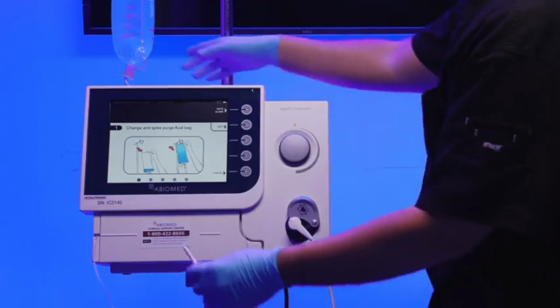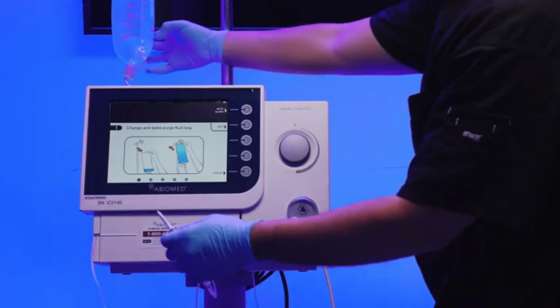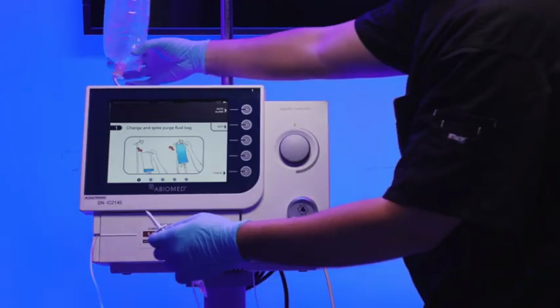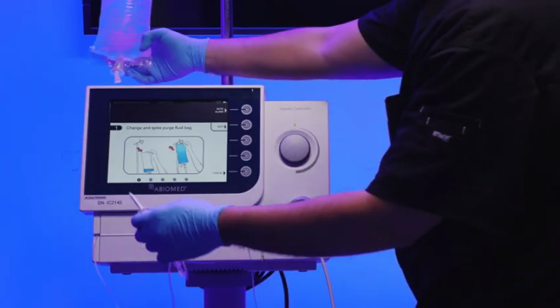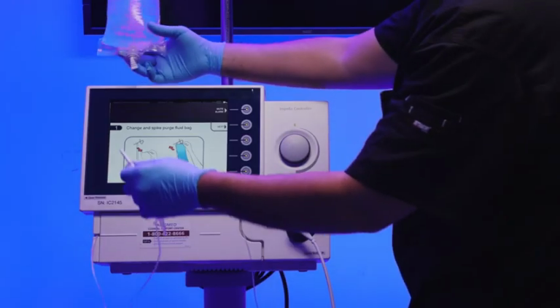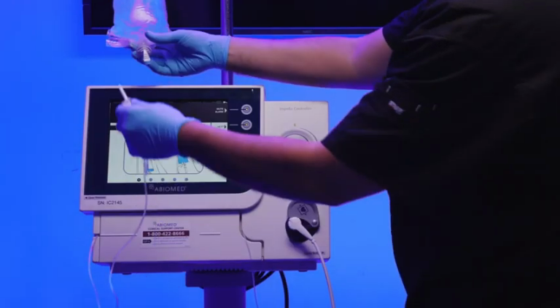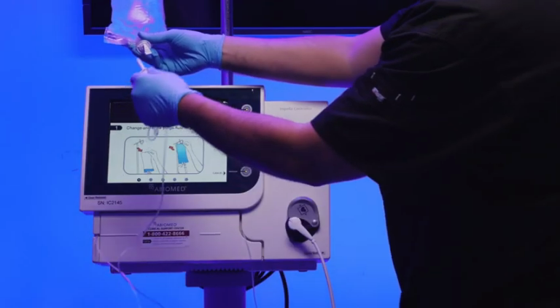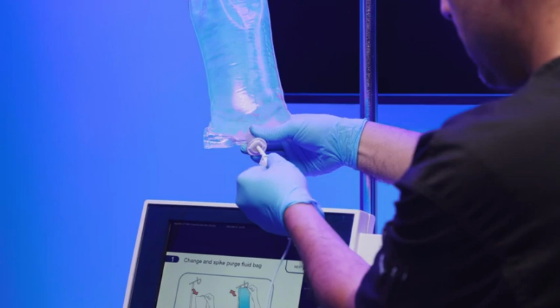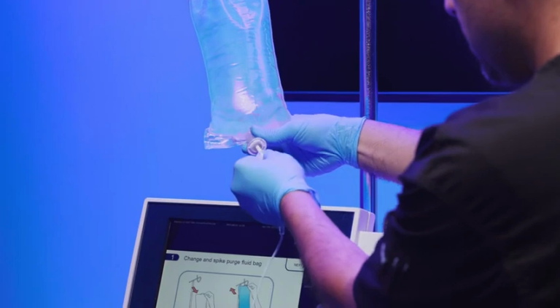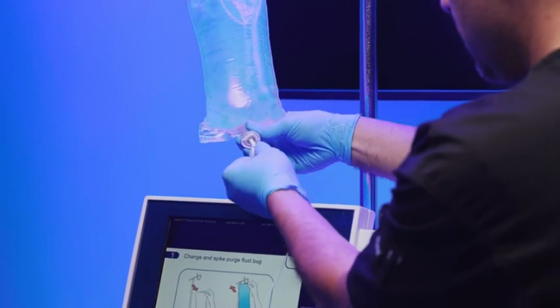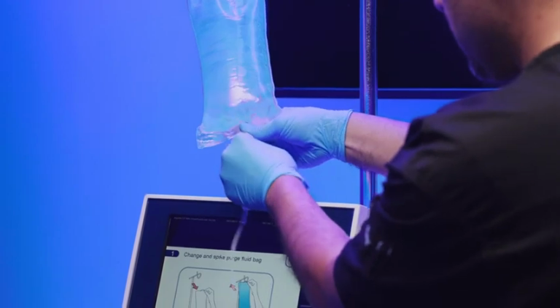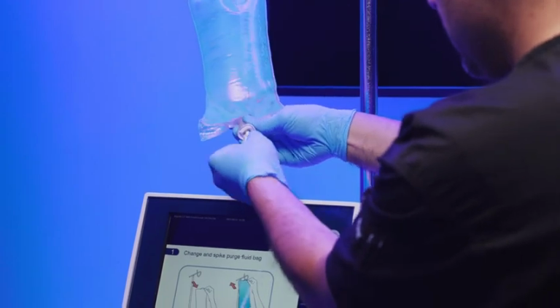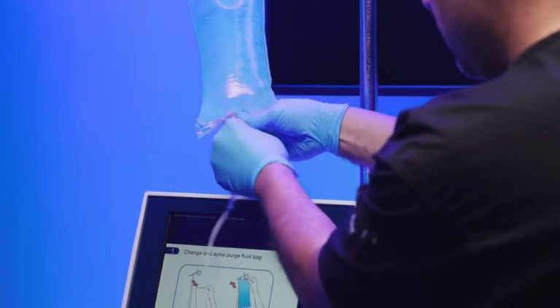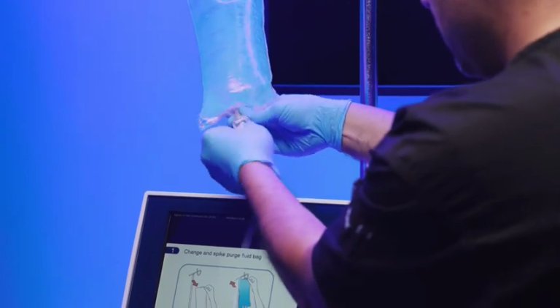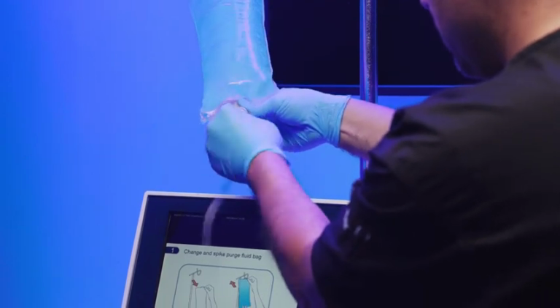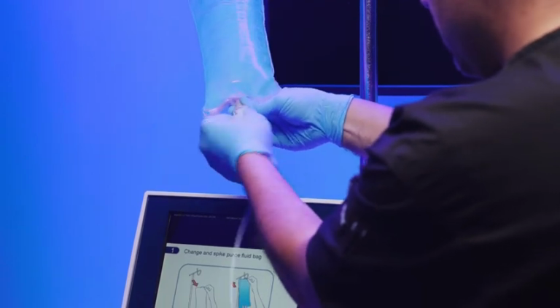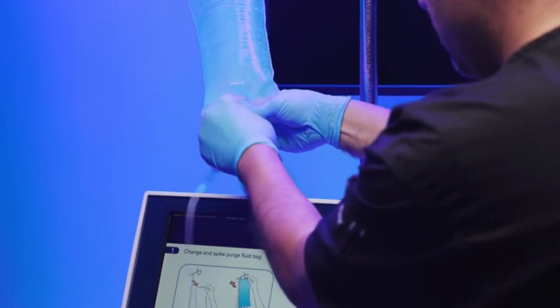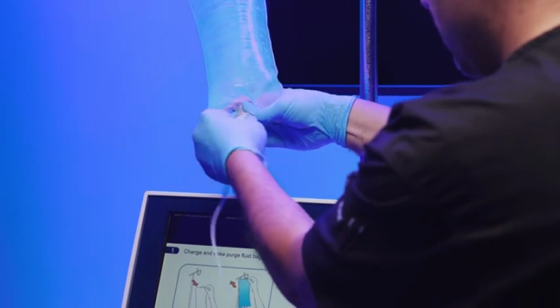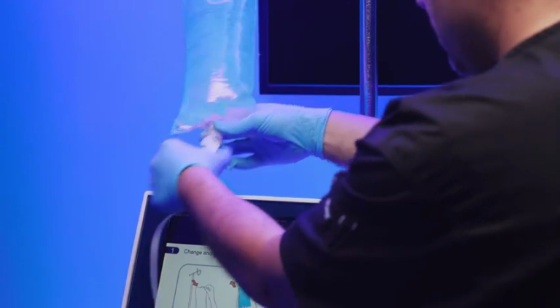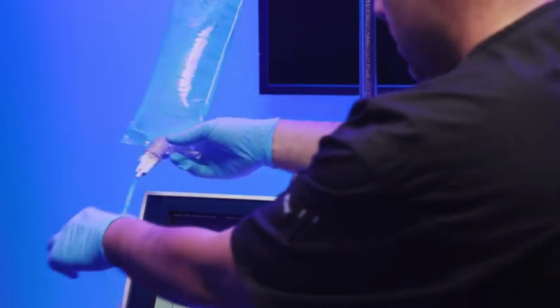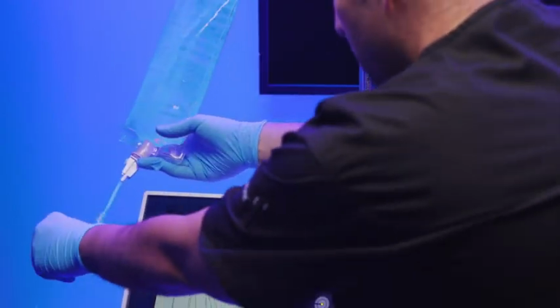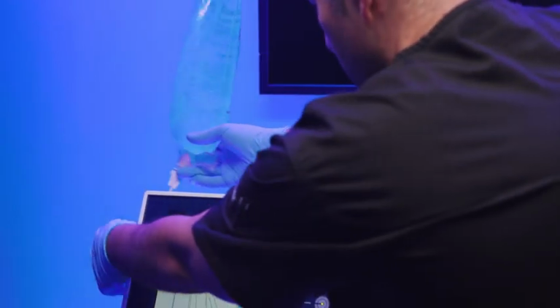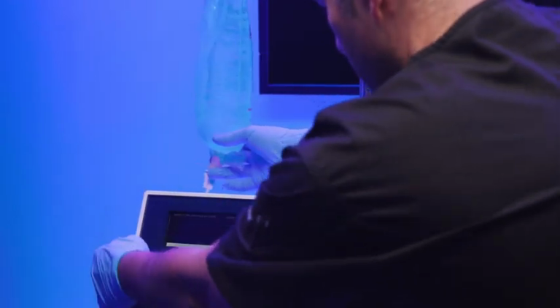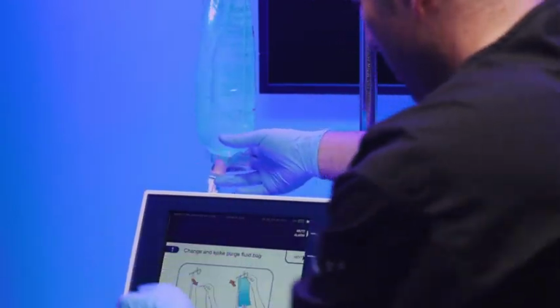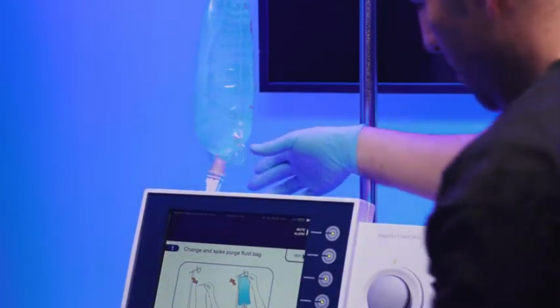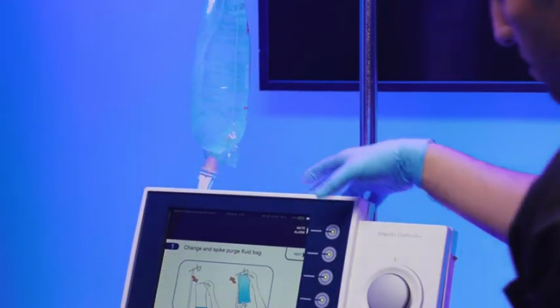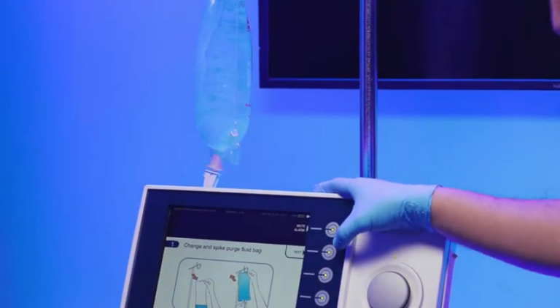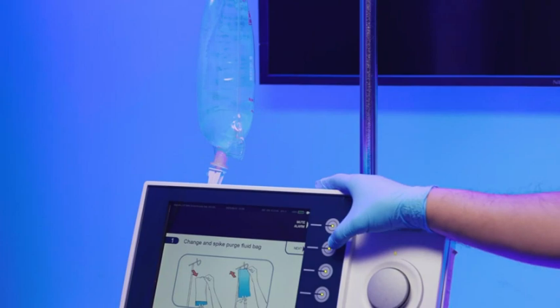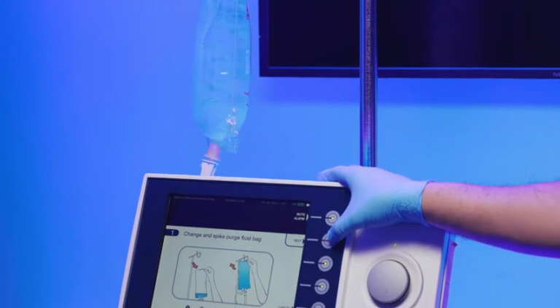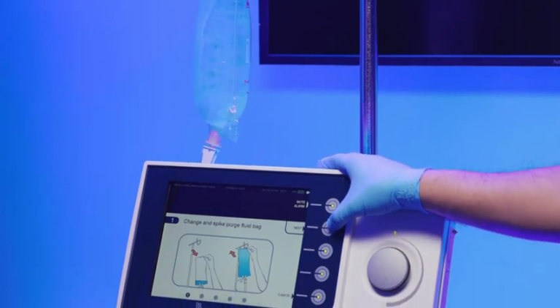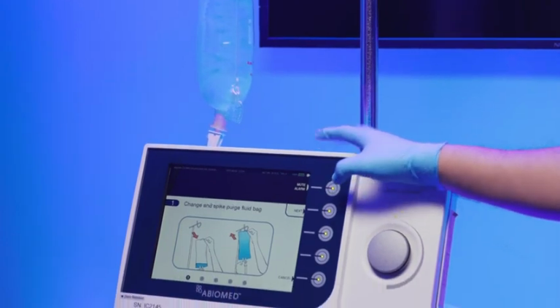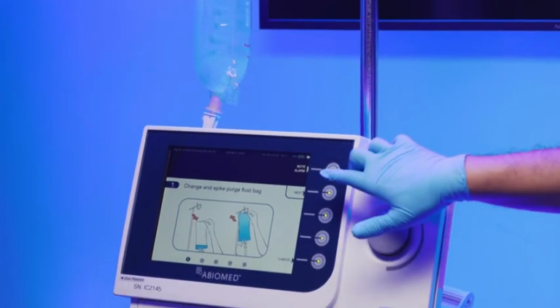Replace the purge fluid bag by unspiking the original fluid bag and spiking the new purge fluid bag. Once completed, select next.